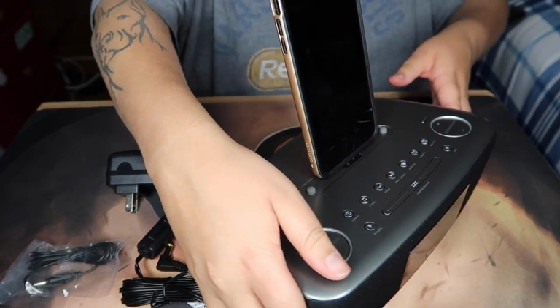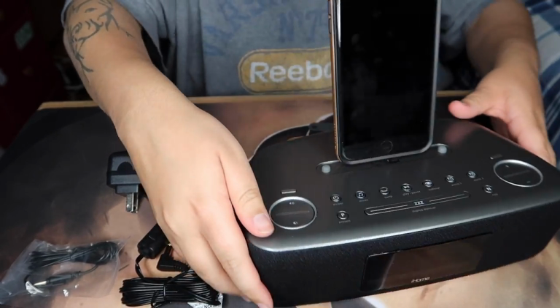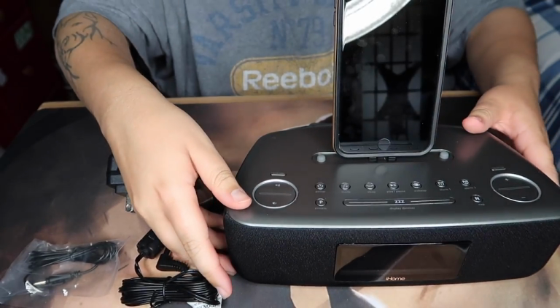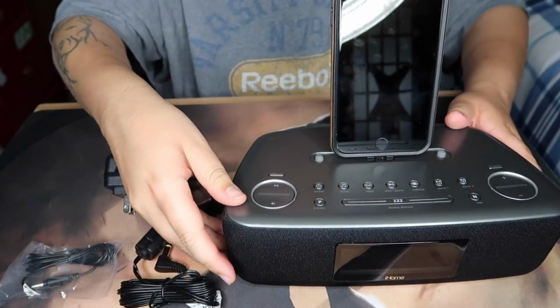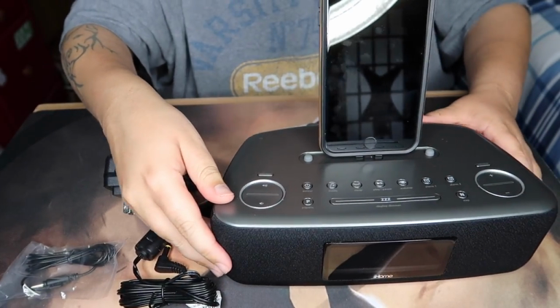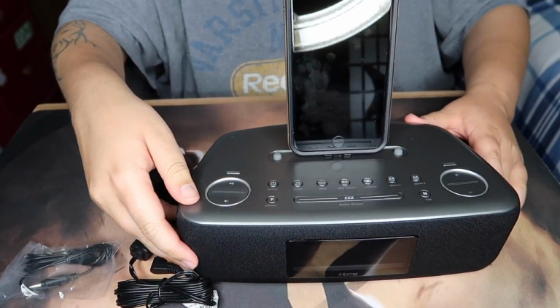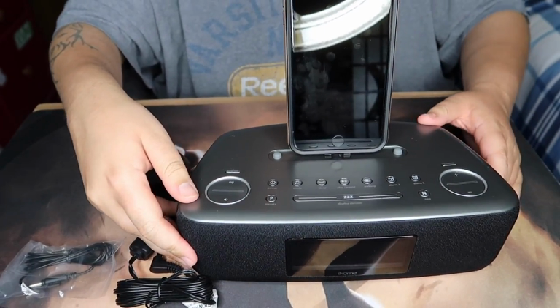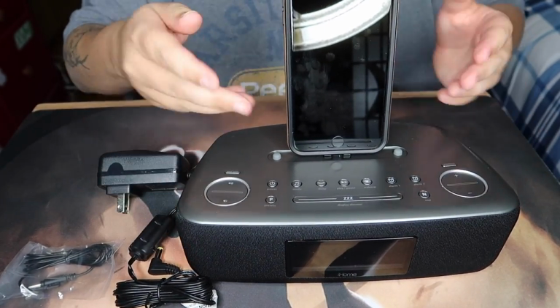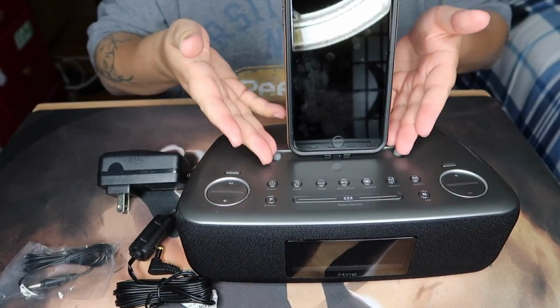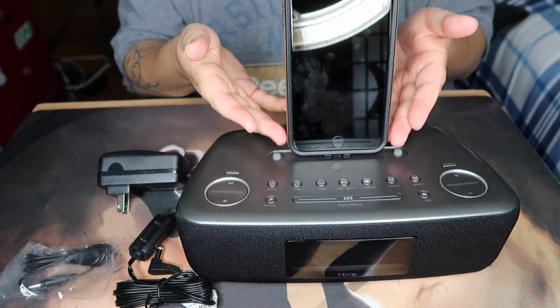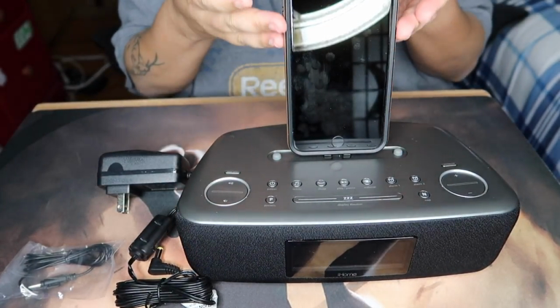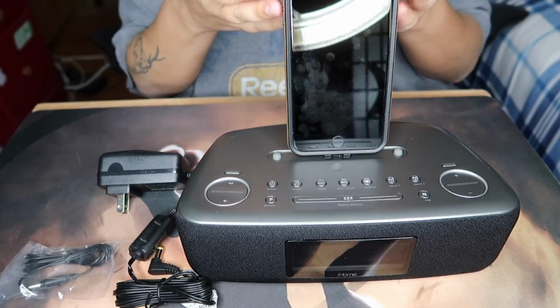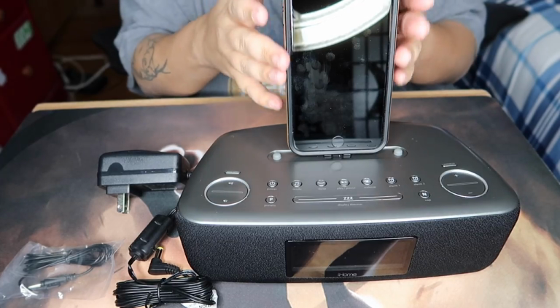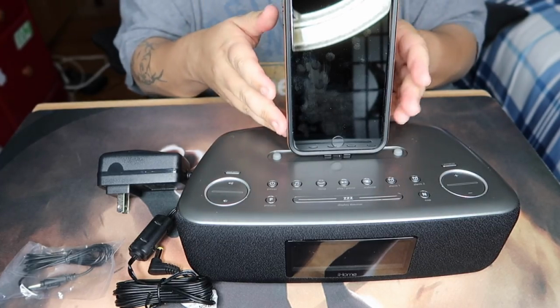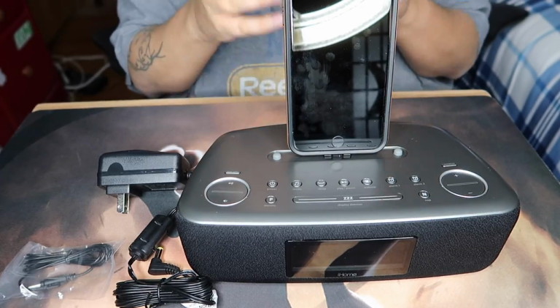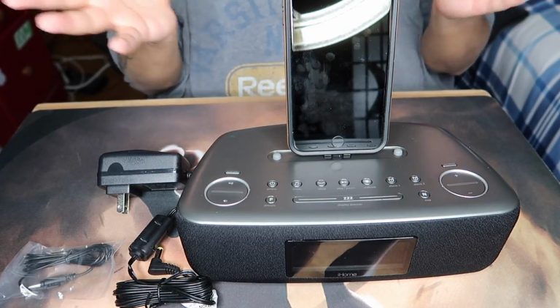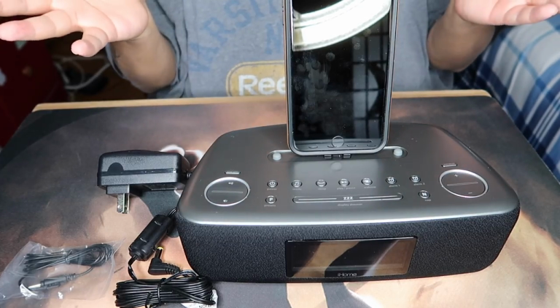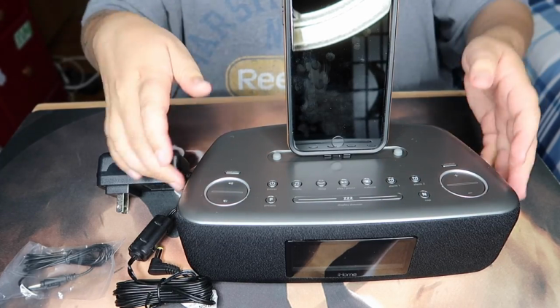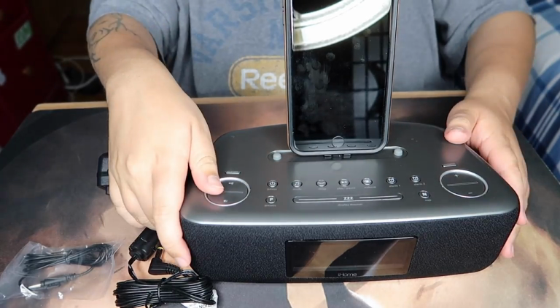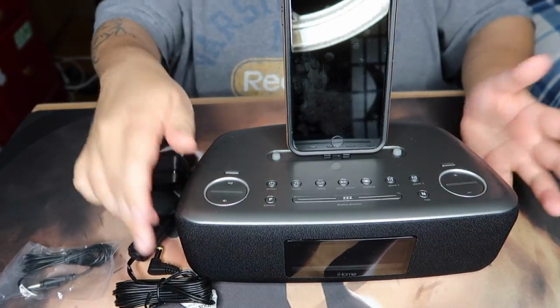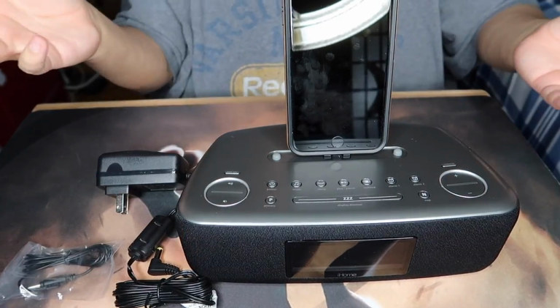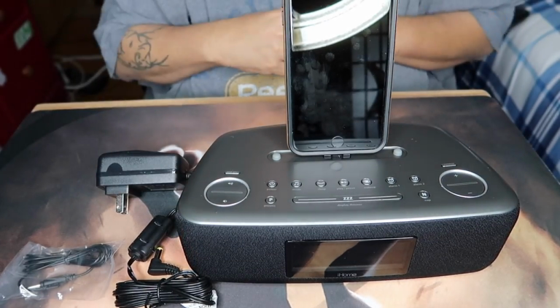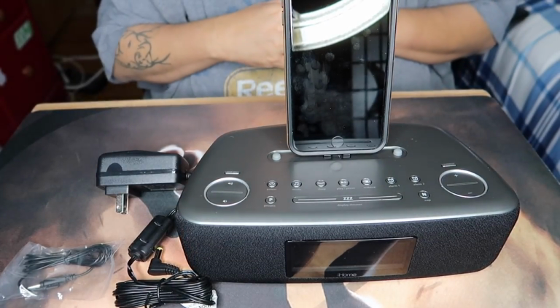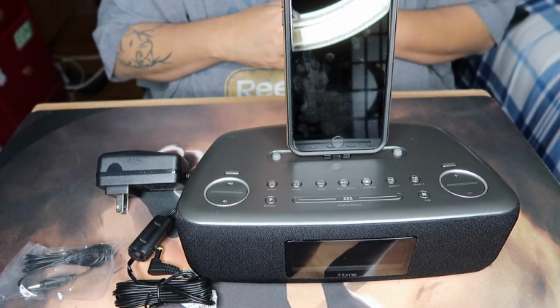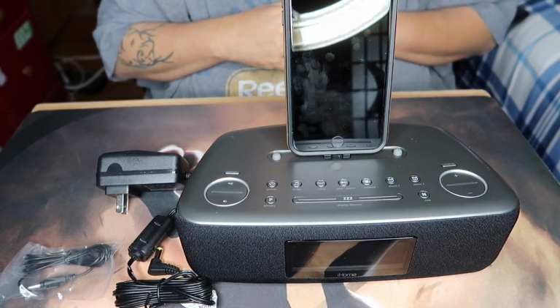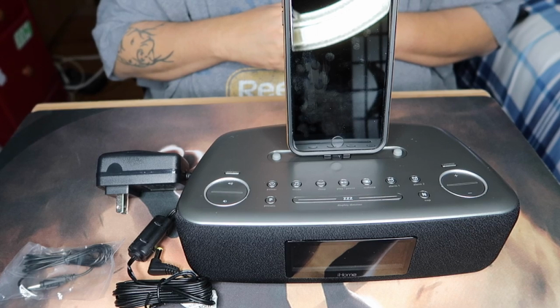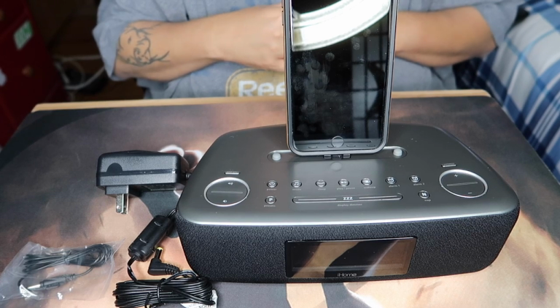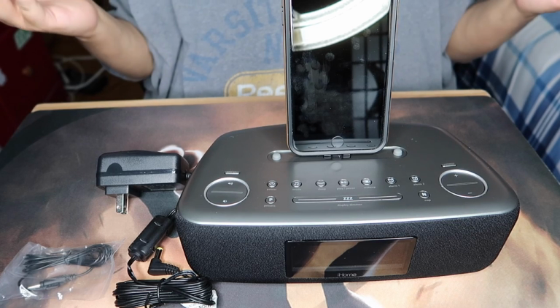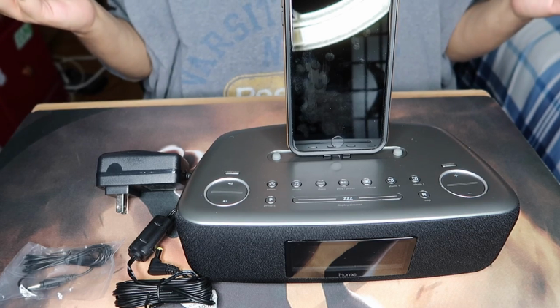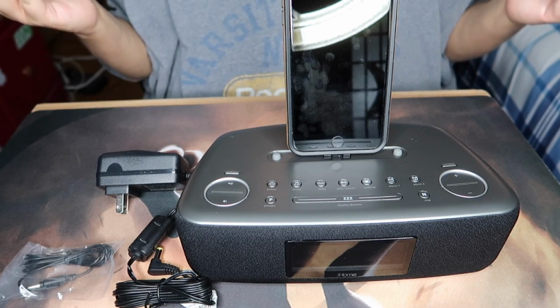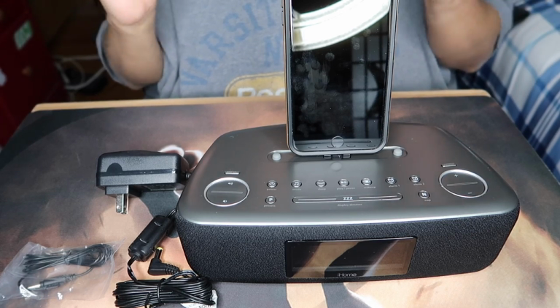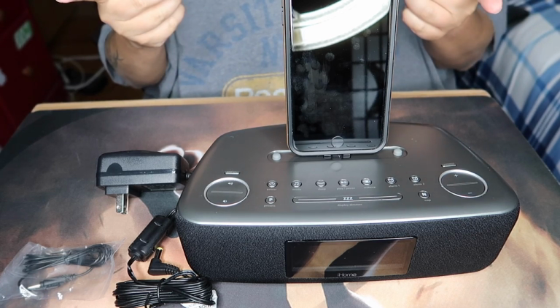It's not that hard — you just have to face it the right way. As you can see, I have my case on my iPhone 7 Plus and it sits right down on it, no problem. Let's hook it up and see how it sounds.